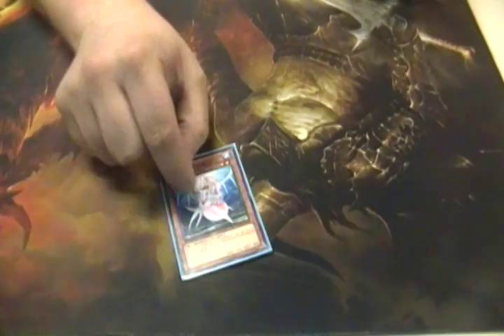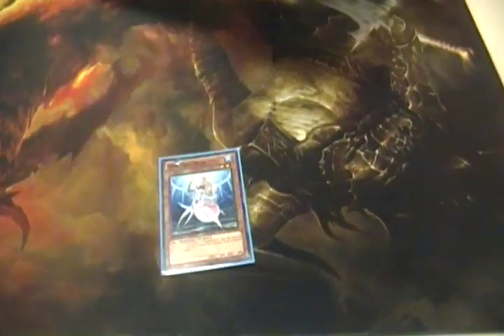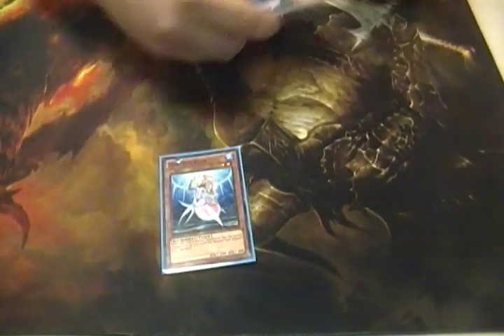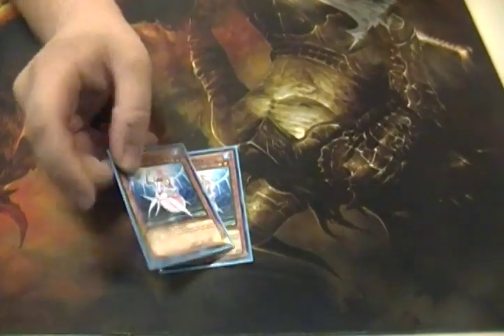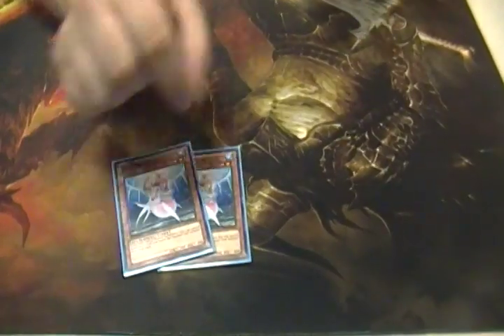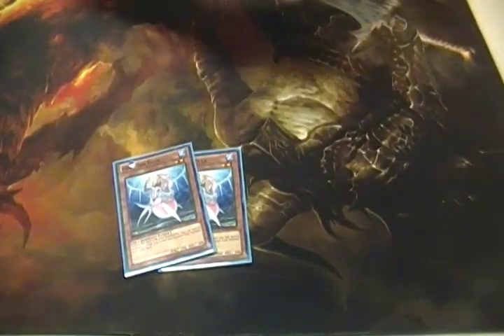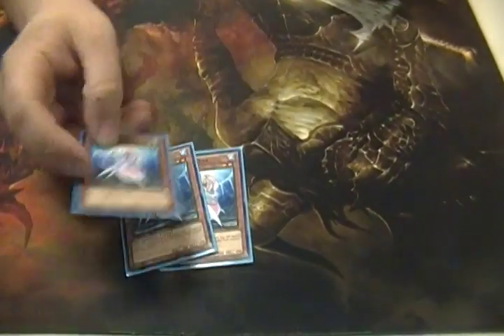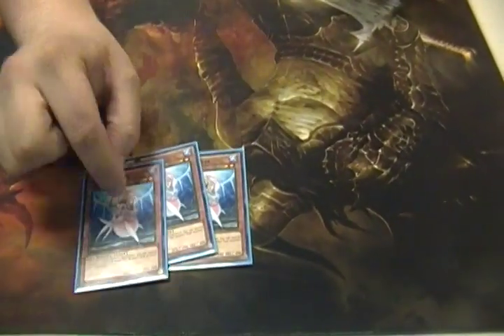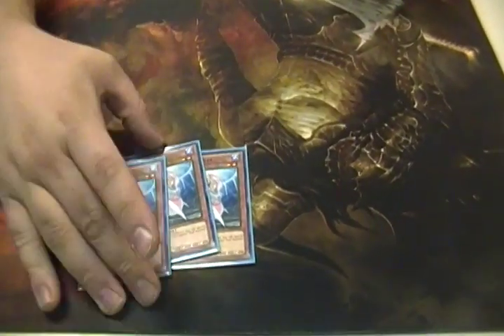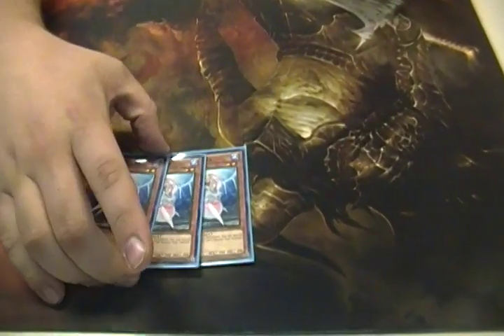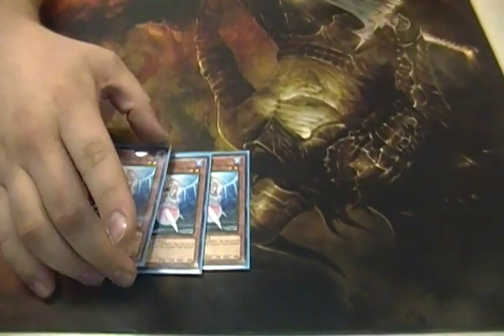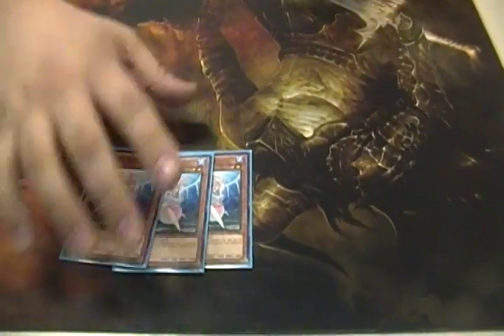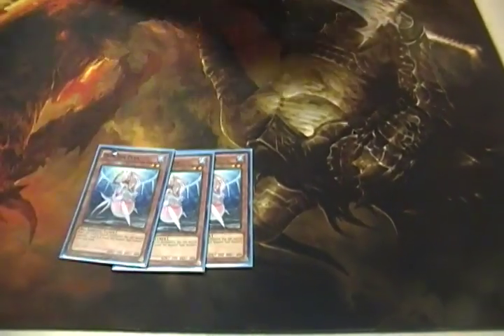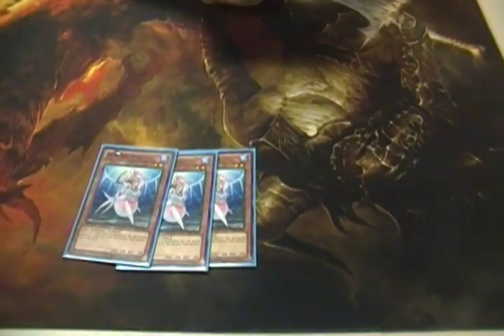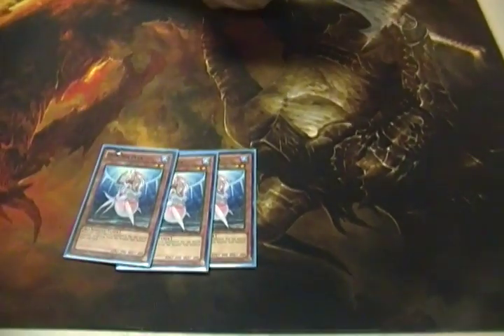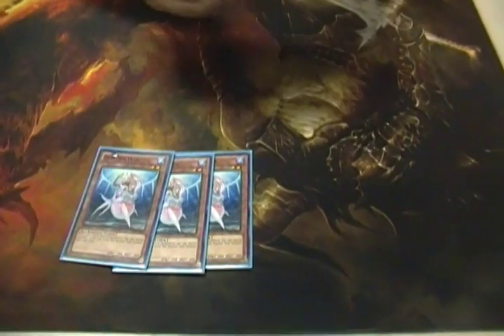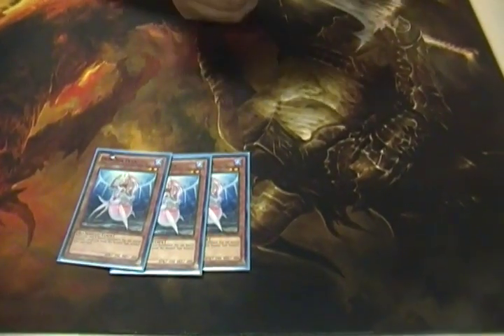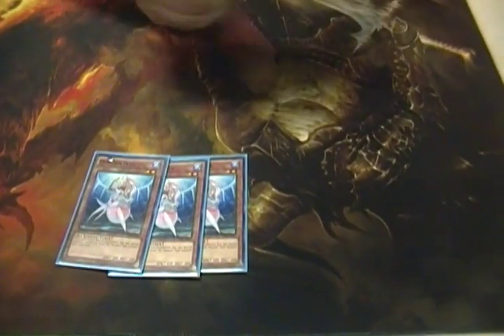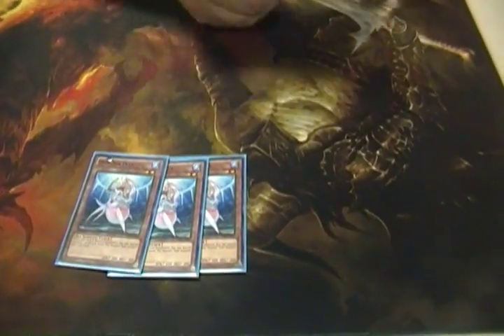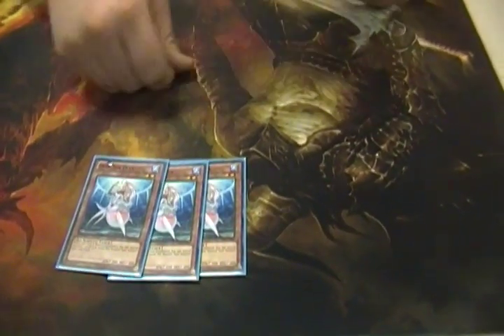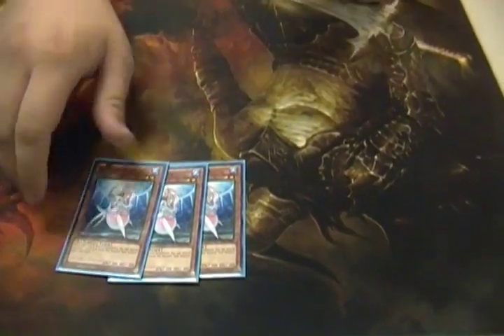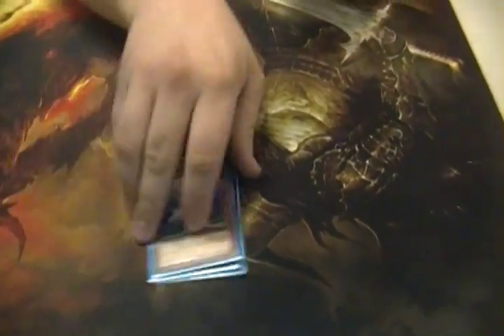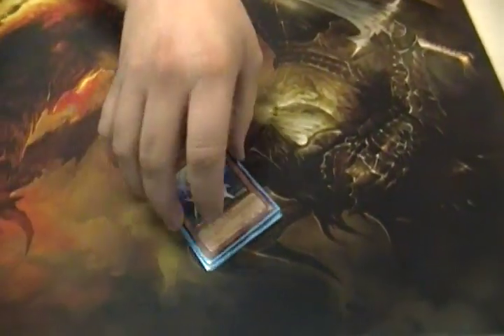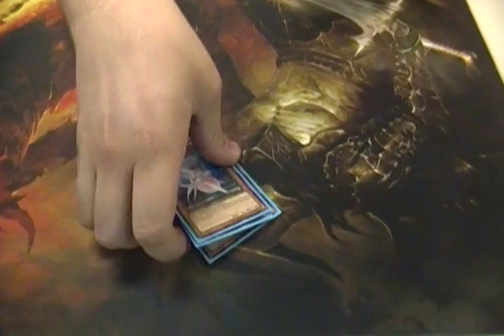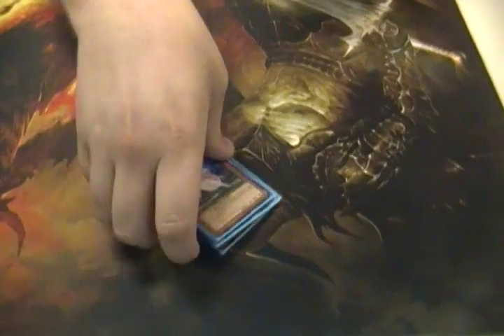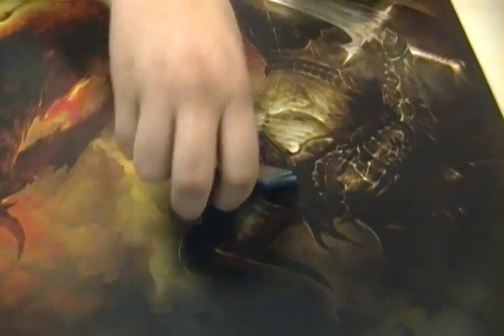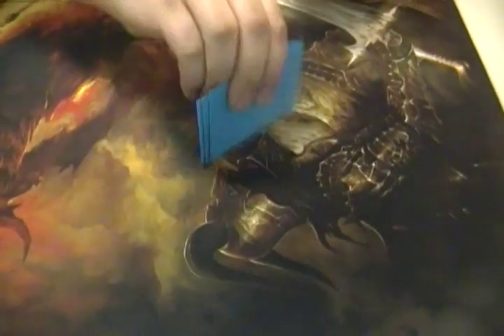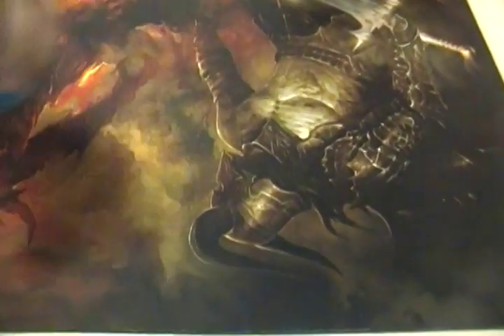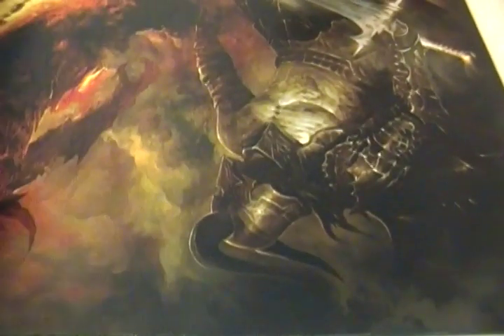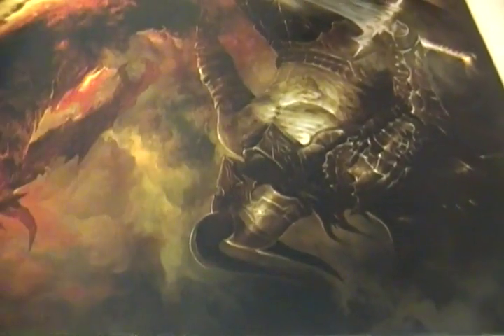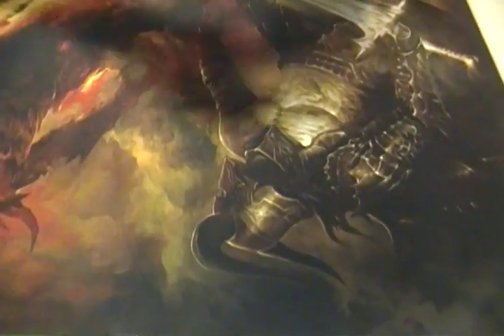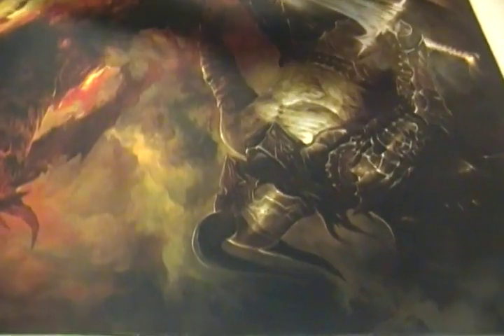Then you've got your three Deep Sea Divas. Basically it just helps you speed up your deck, get your Atlanteans going, and gives you more options.